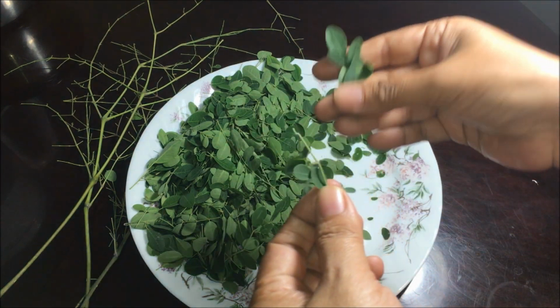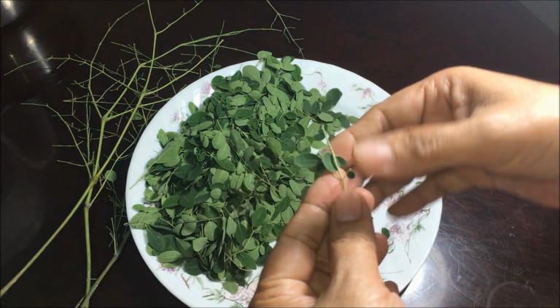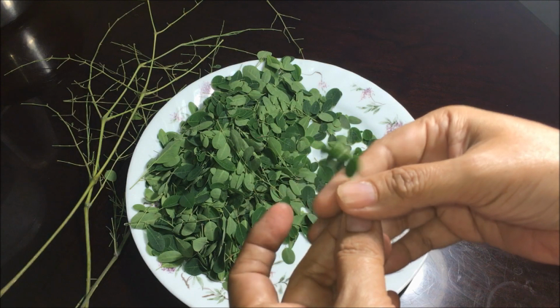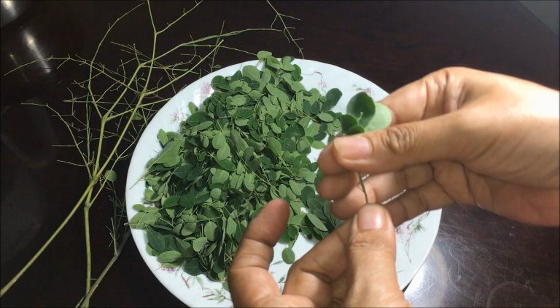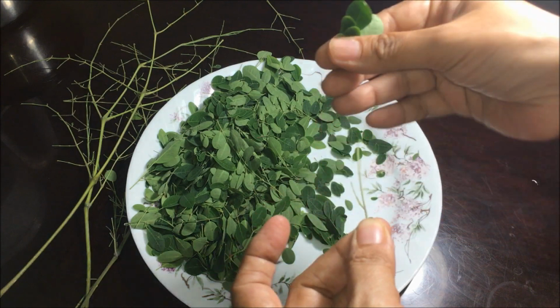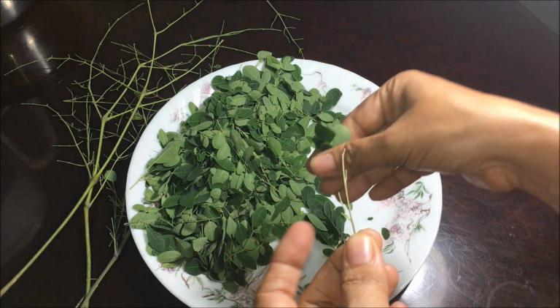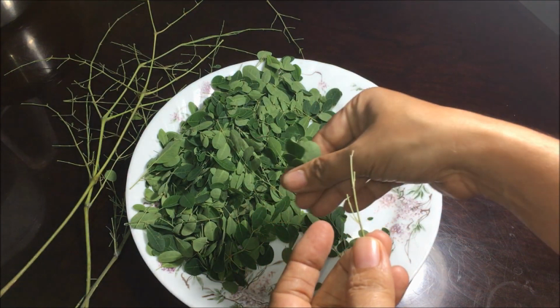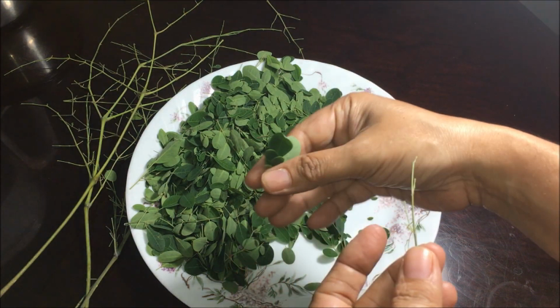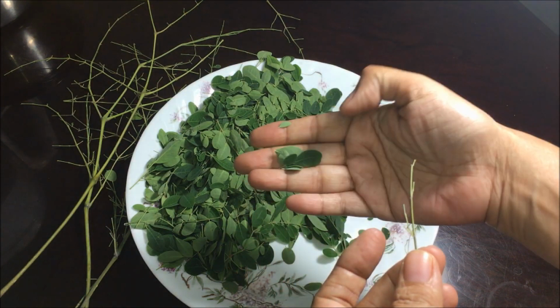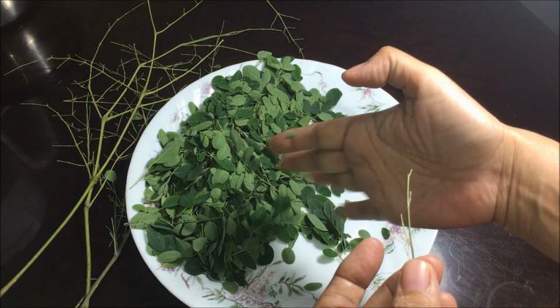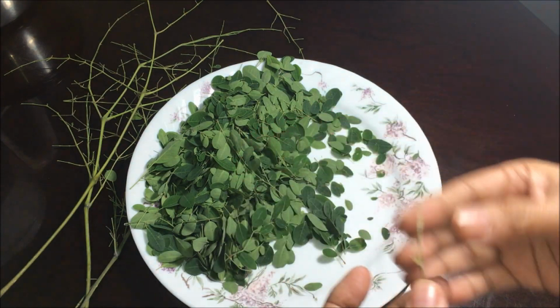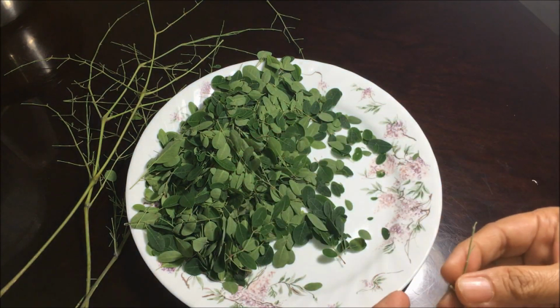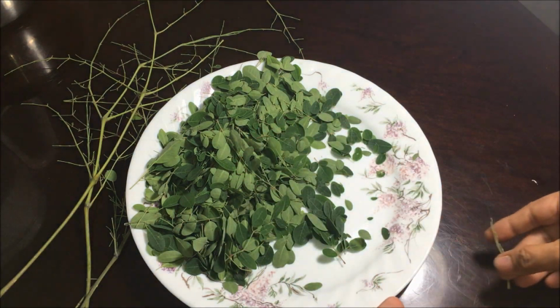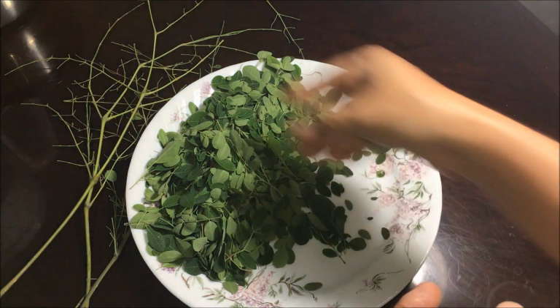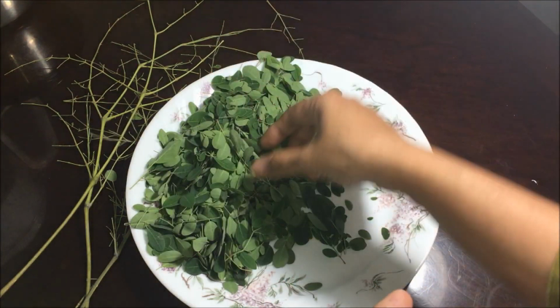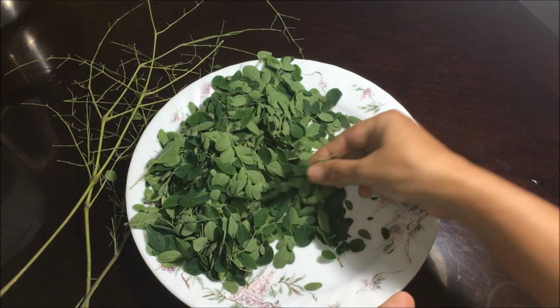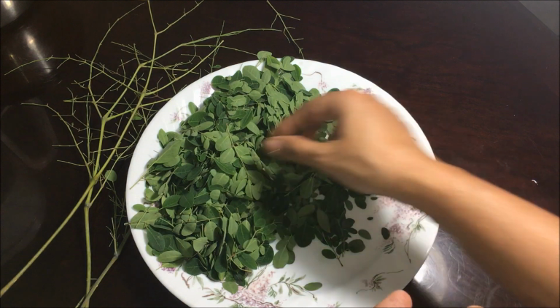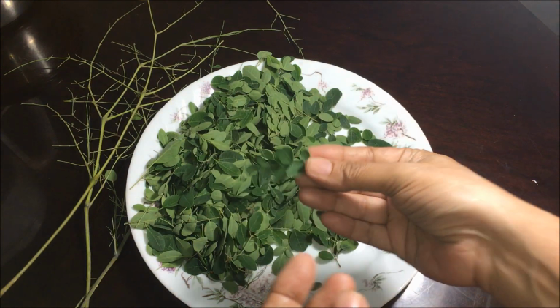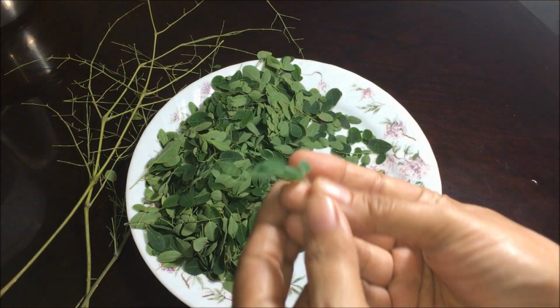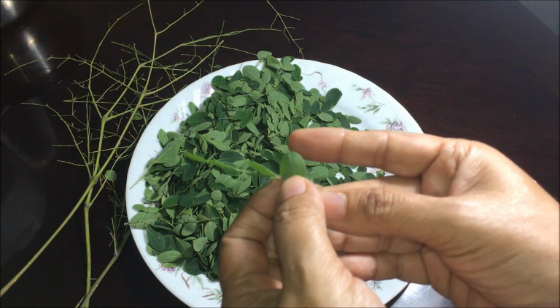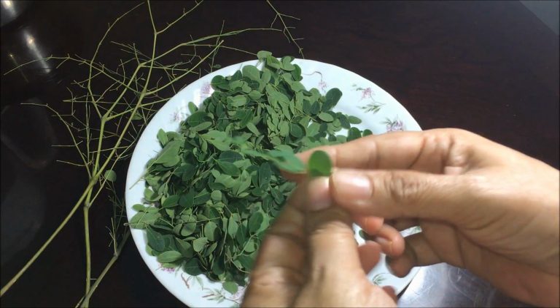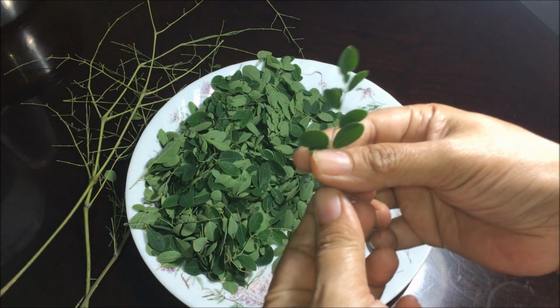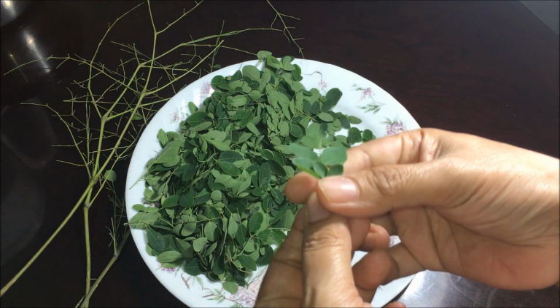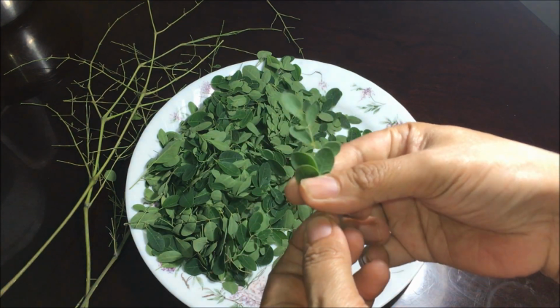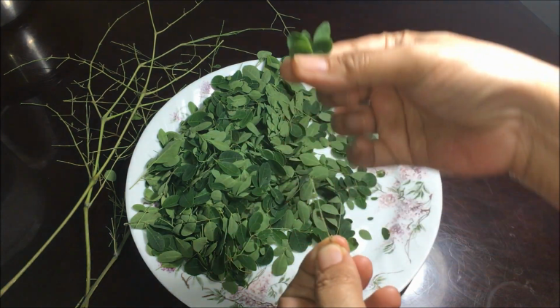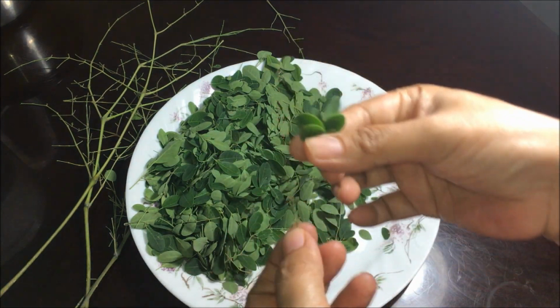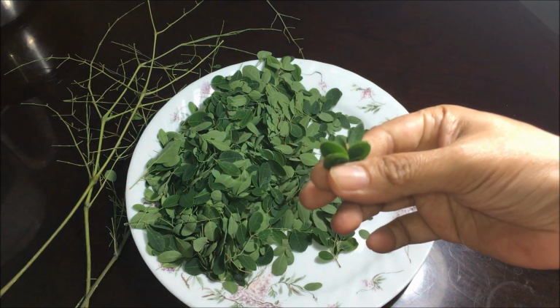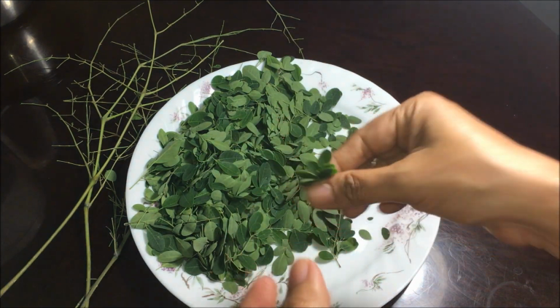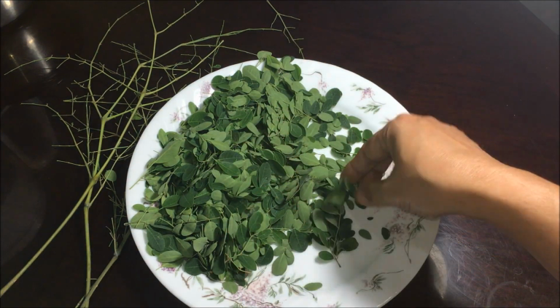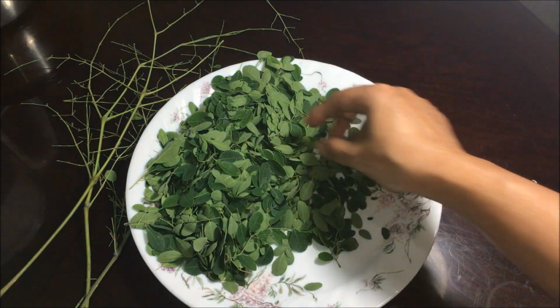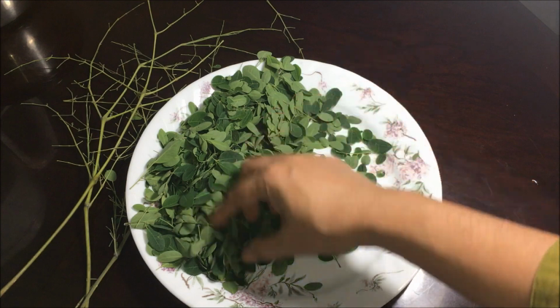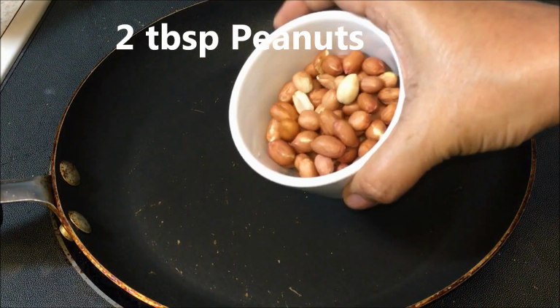Pick the leaves in a bunch so it's easier and quicker, and rinse with water. The stems are not easily digestible, so make sure you remove the stems and clean the leaves in a strainer.